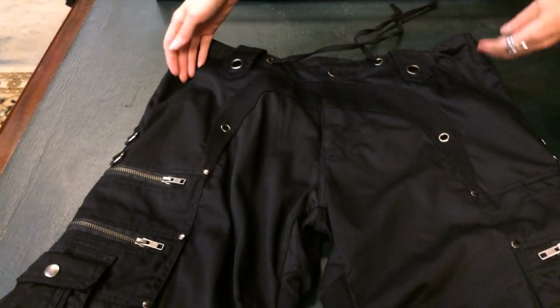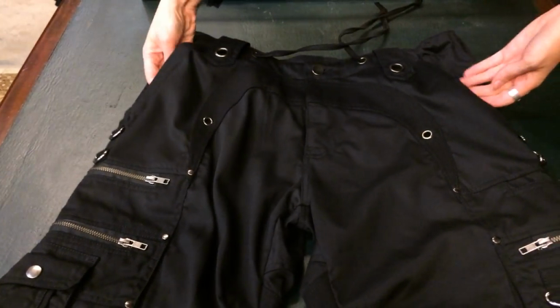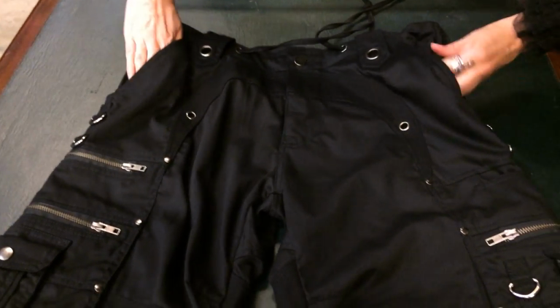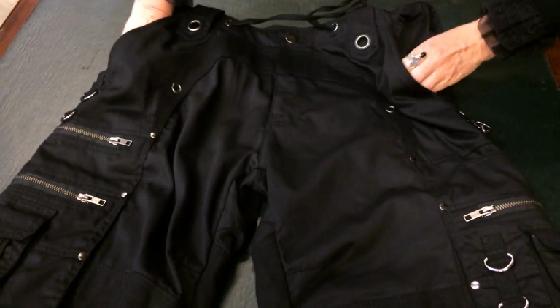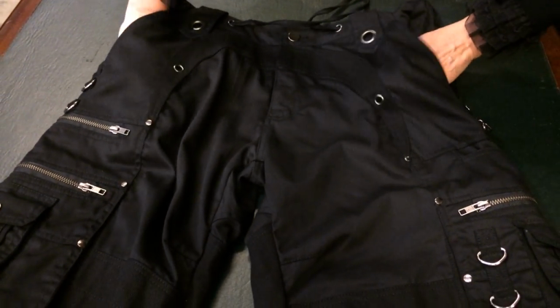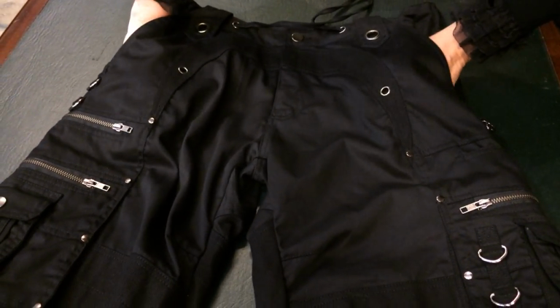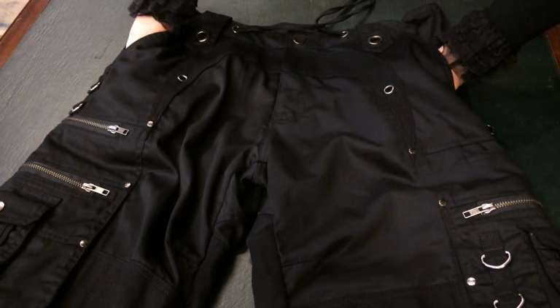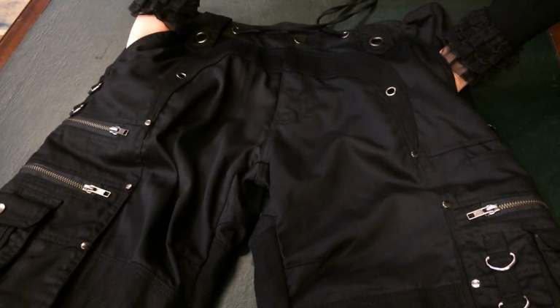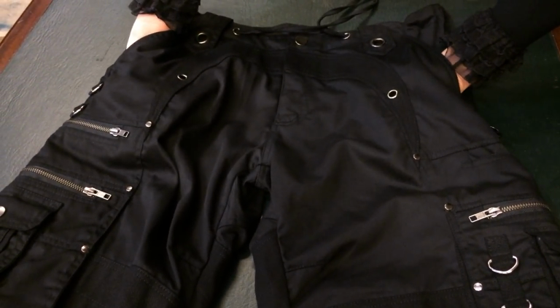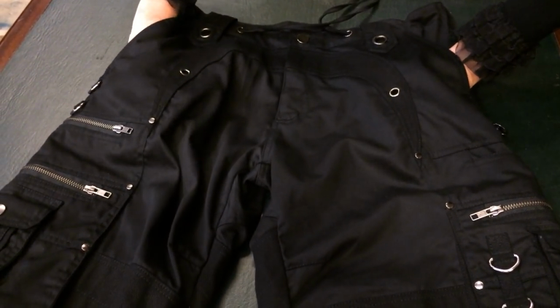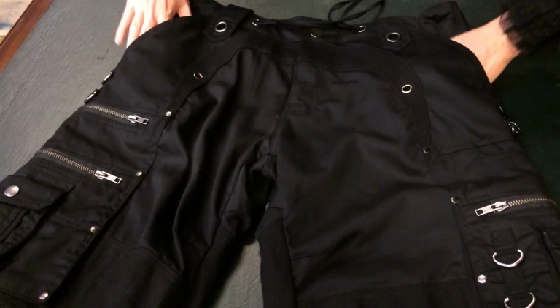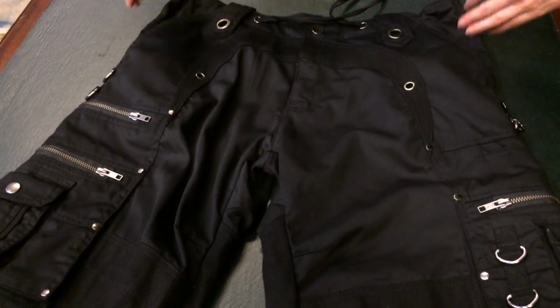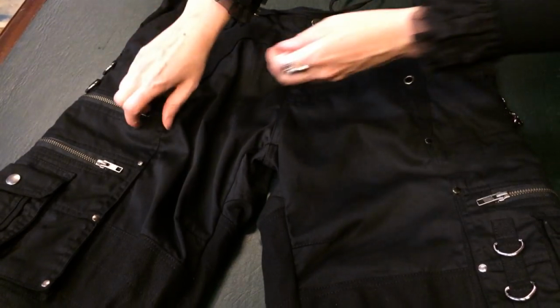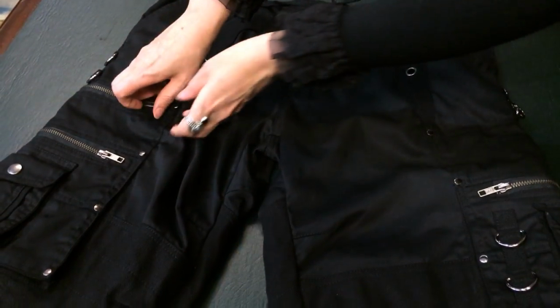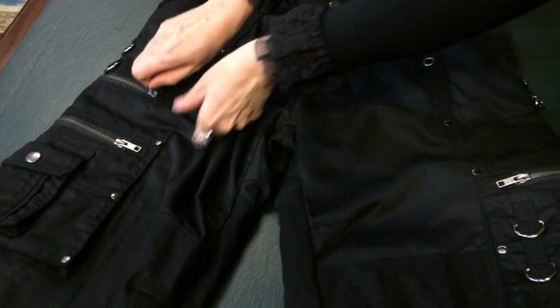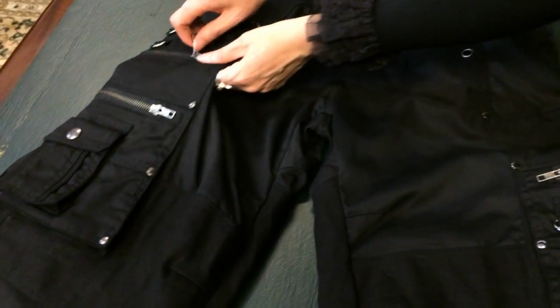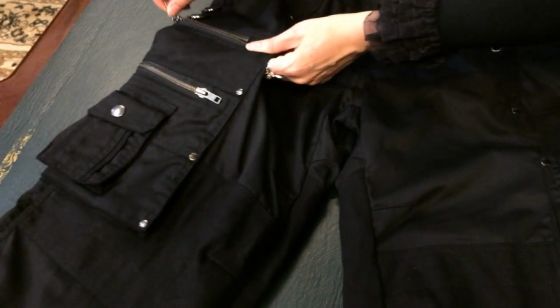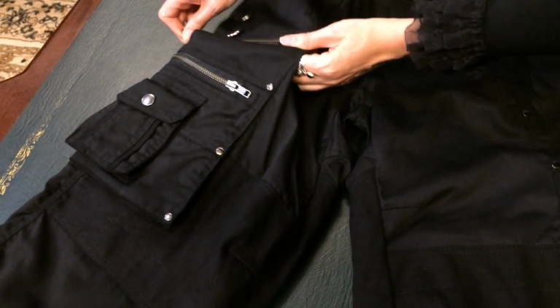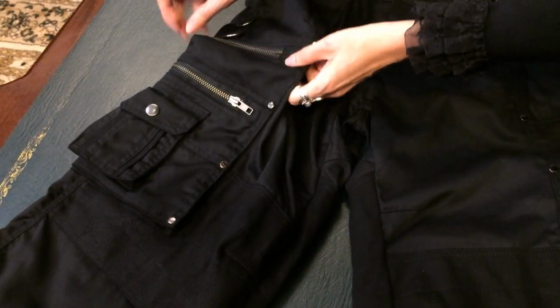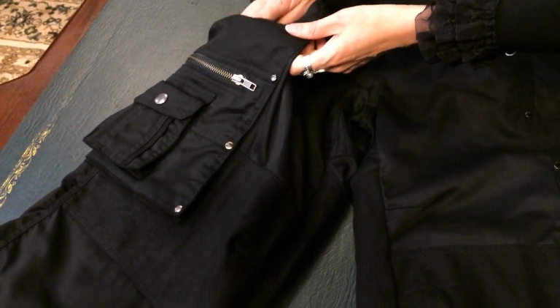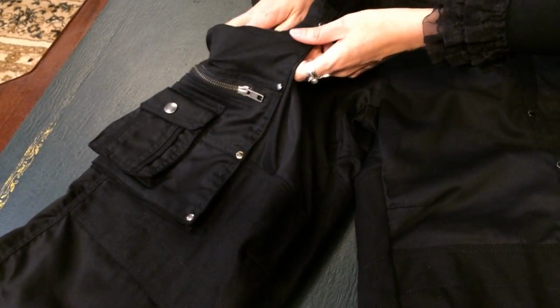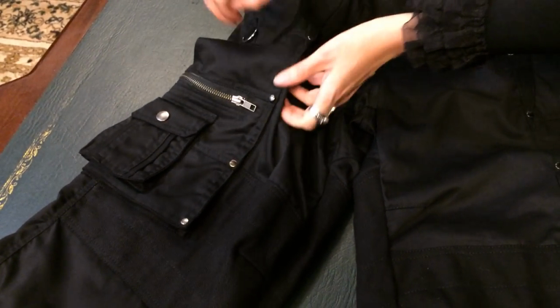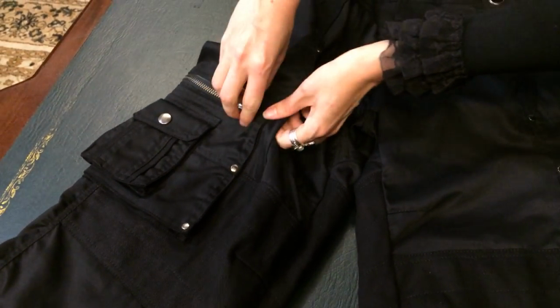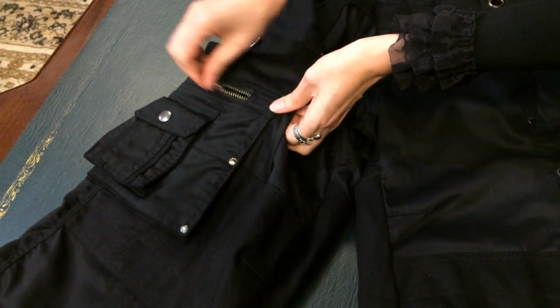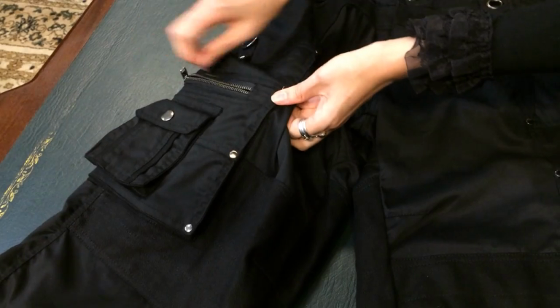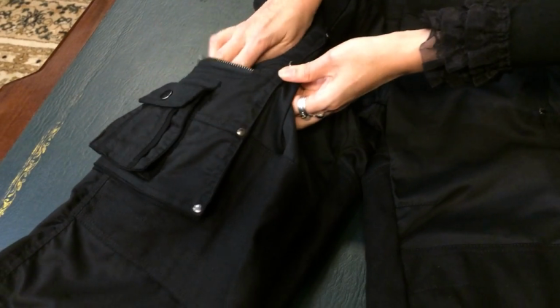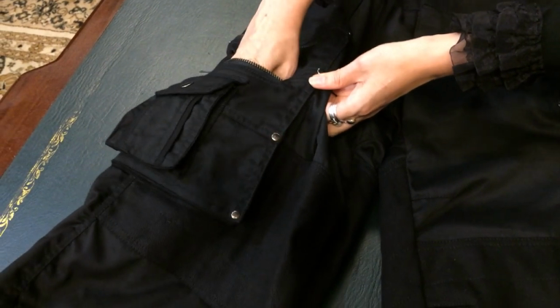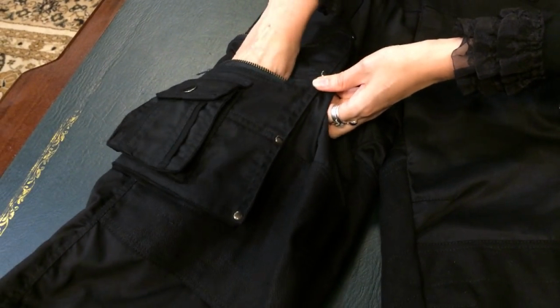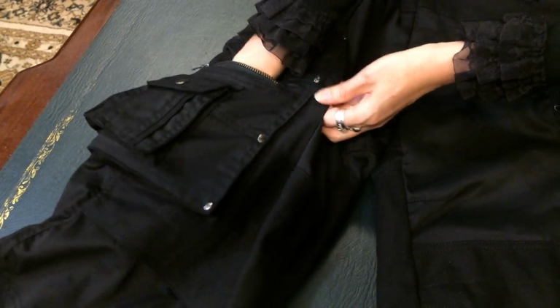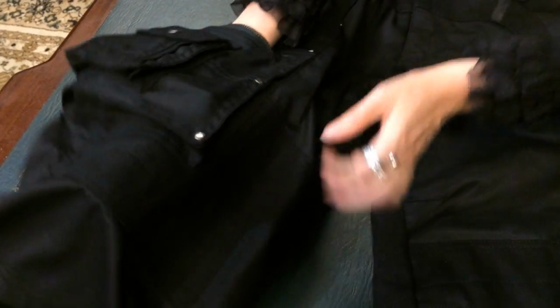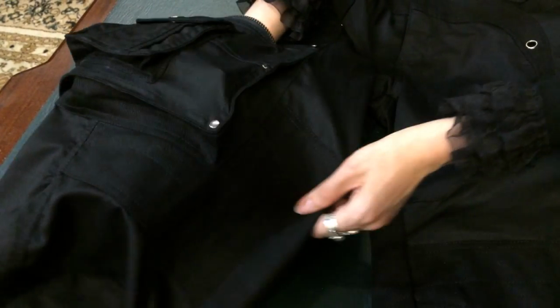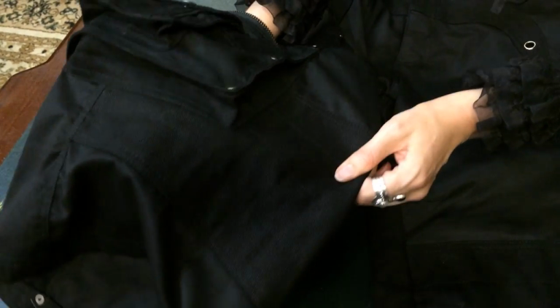They've got nice deep front pockets, which every guy needs. Then they have zipped up pockets — real zipped up pockets. That one's nice and deep.